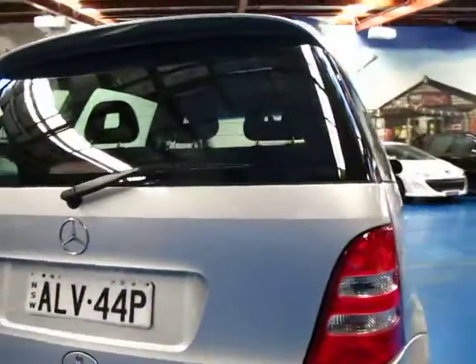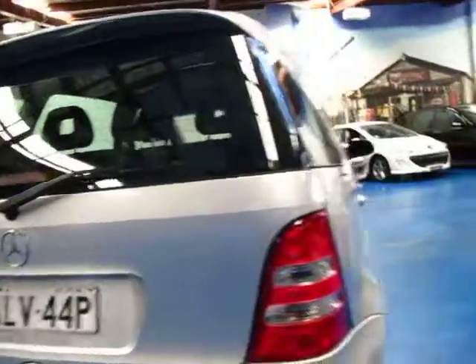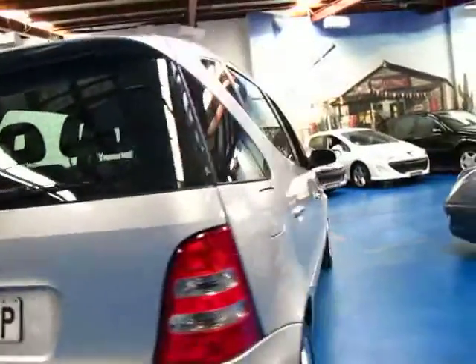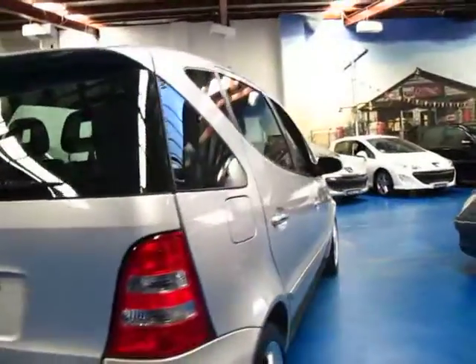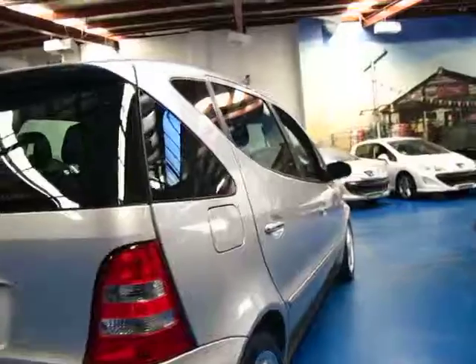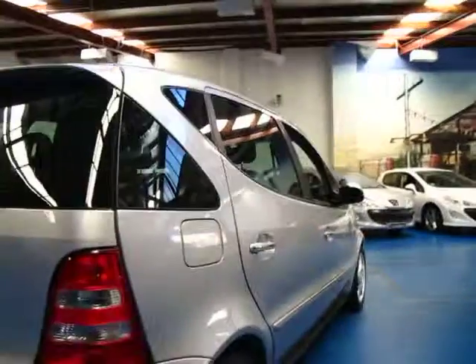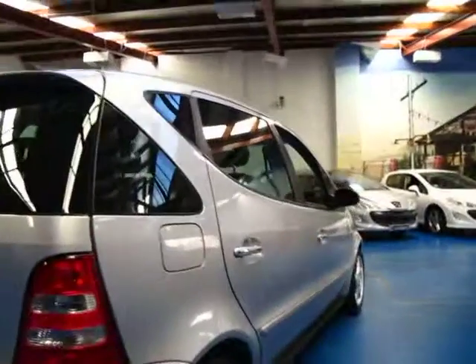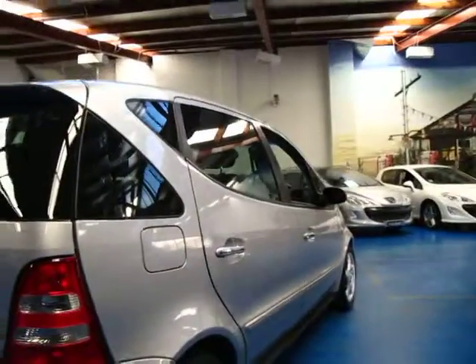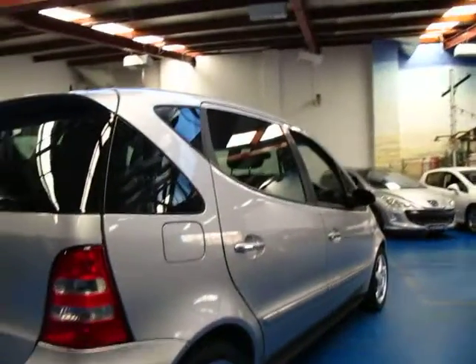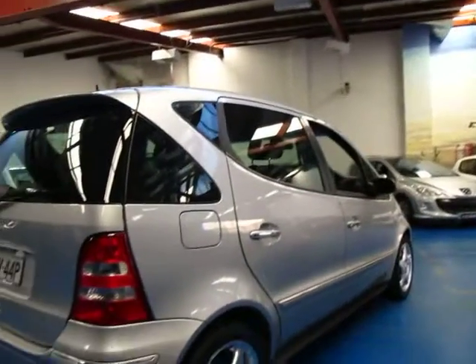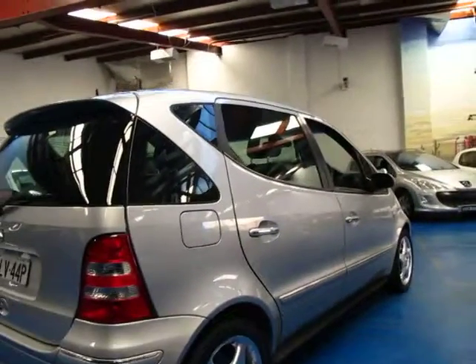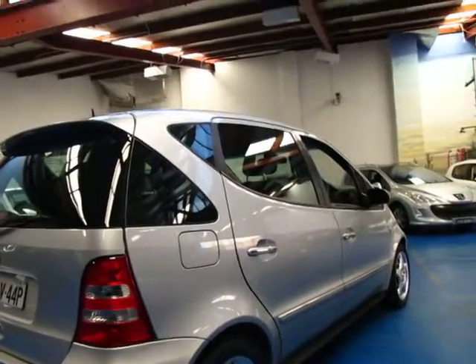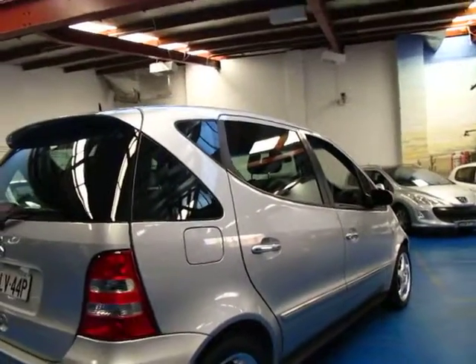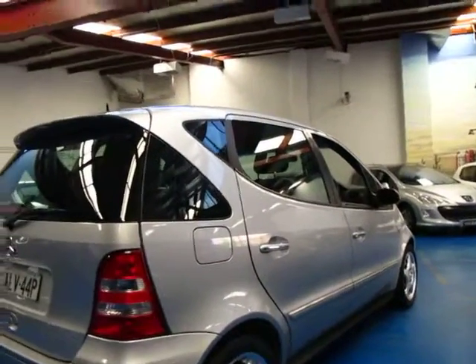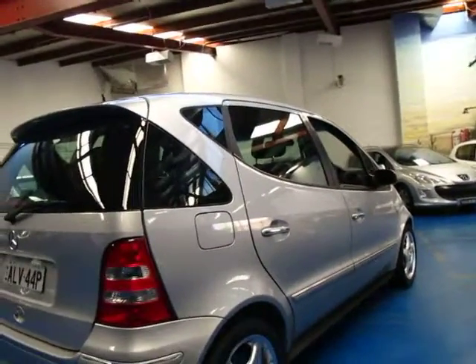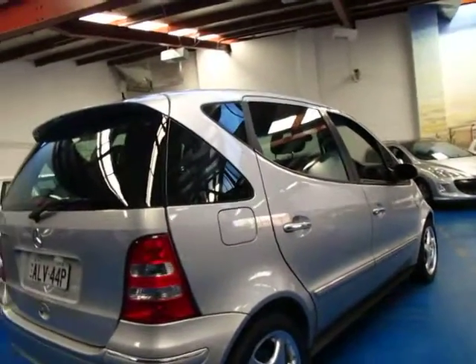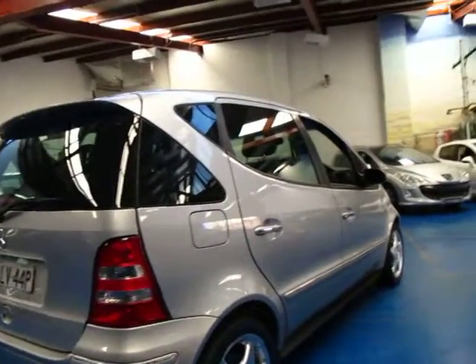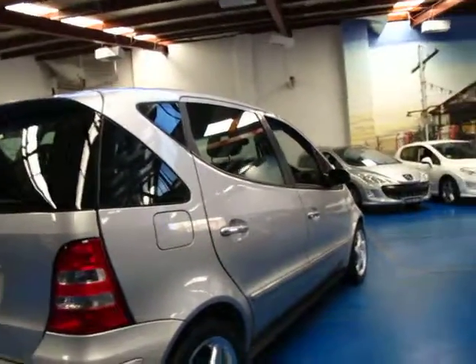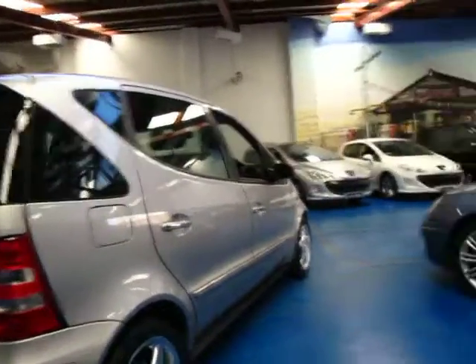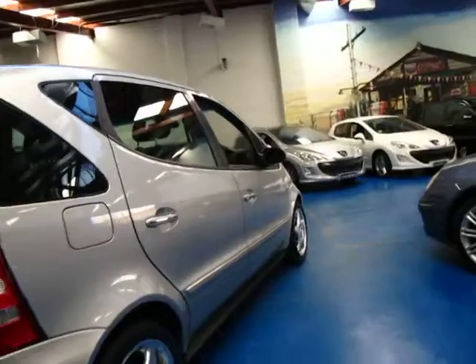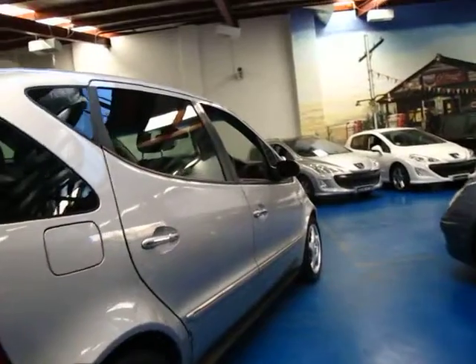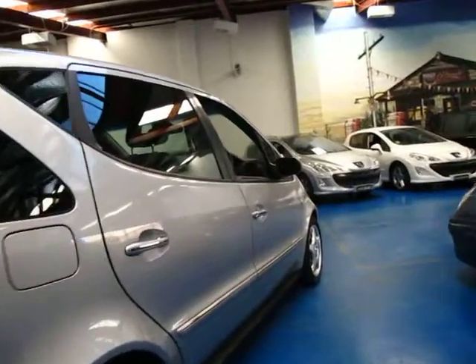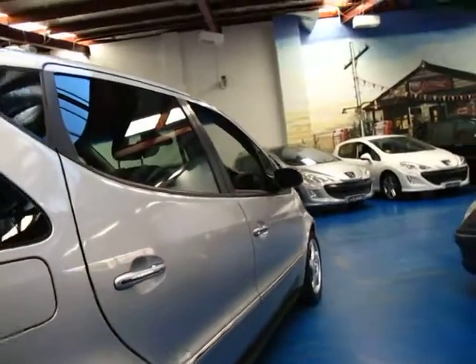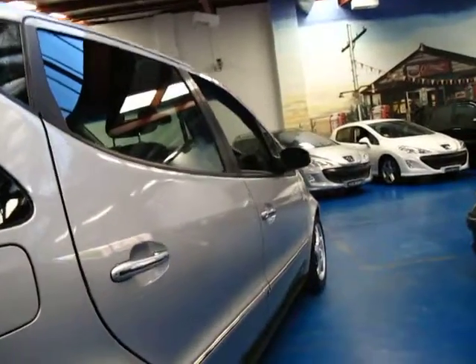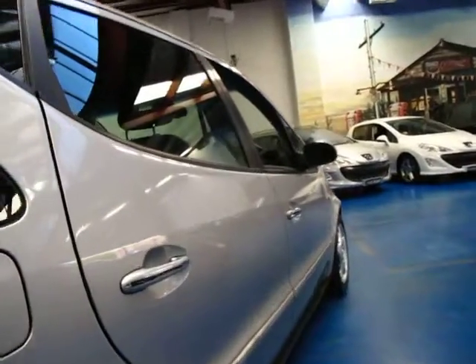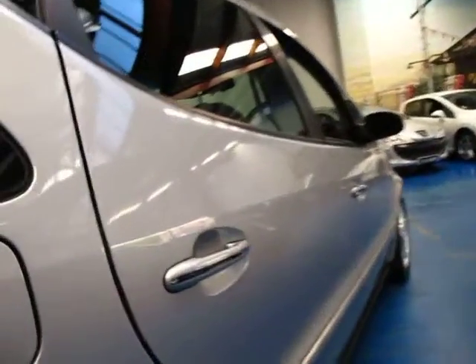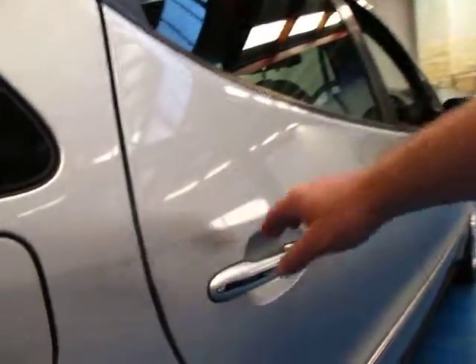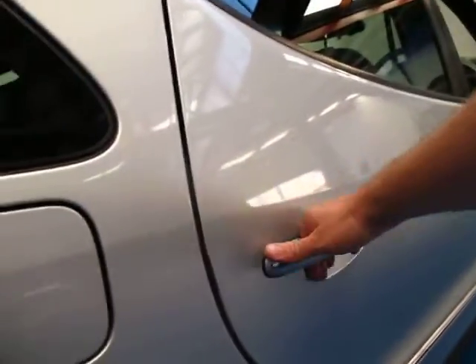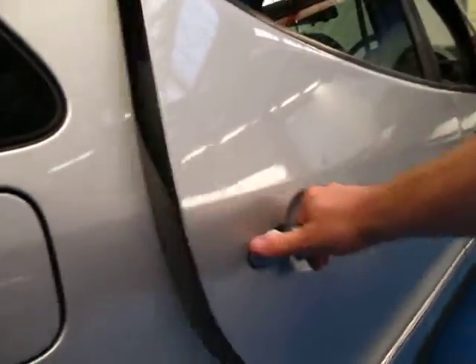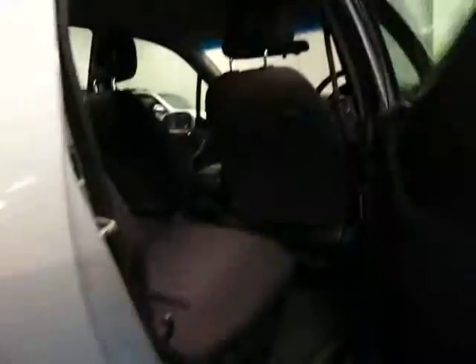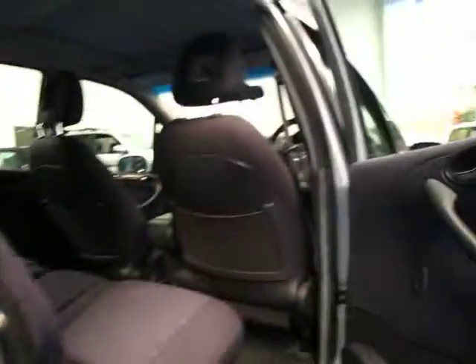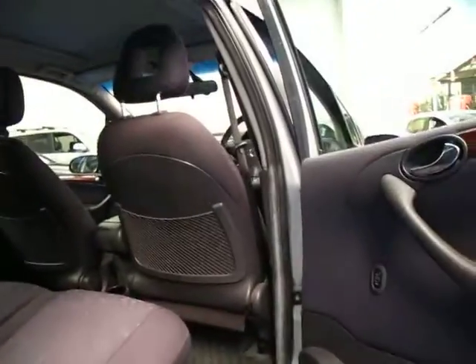The A190 in my opinion is a far better car than the smaller A160. I found the A160 a little bit underpowered. I think the A190 really is a much better car.